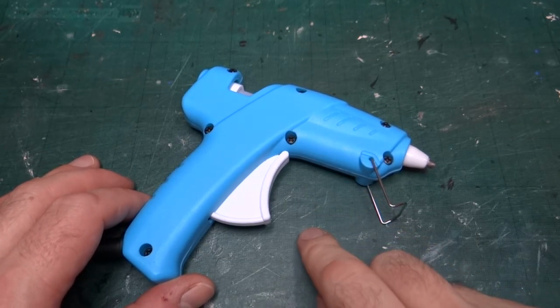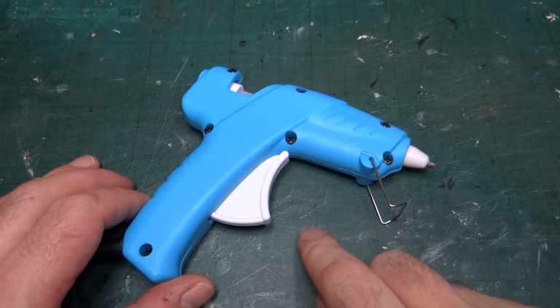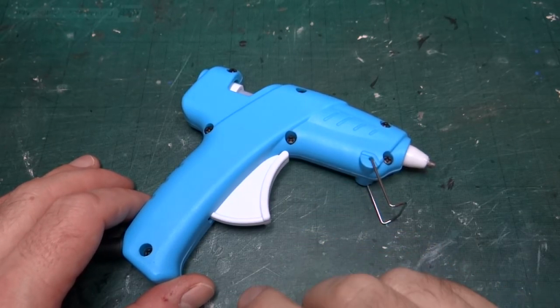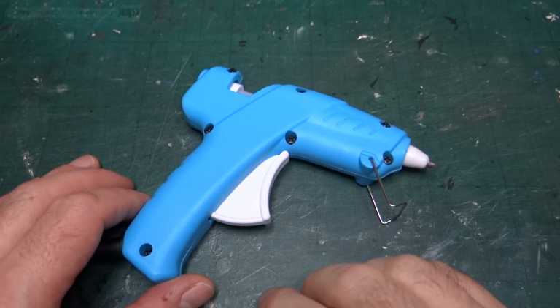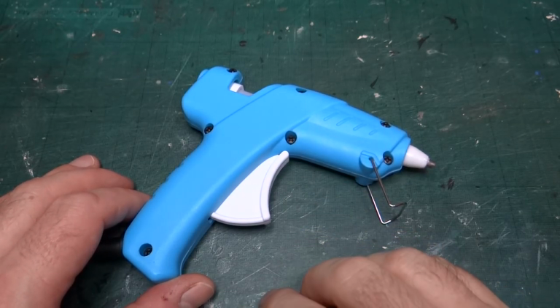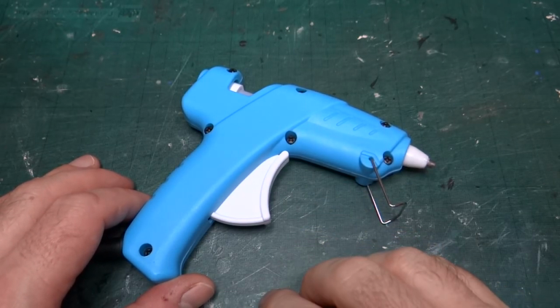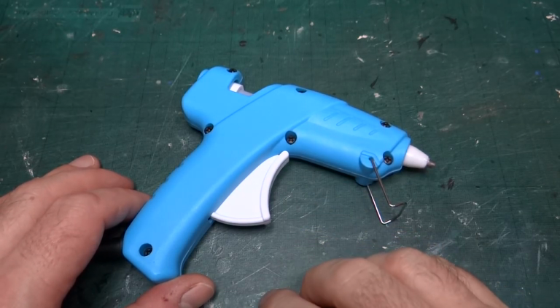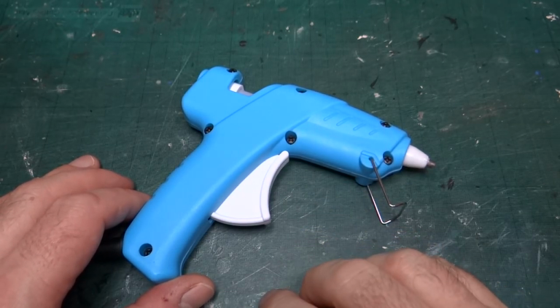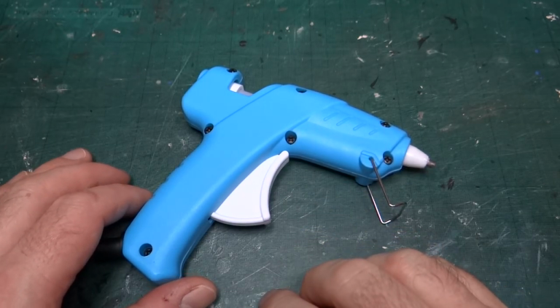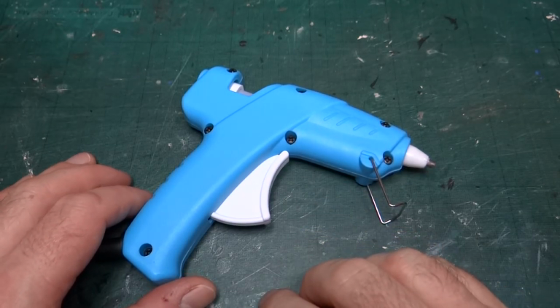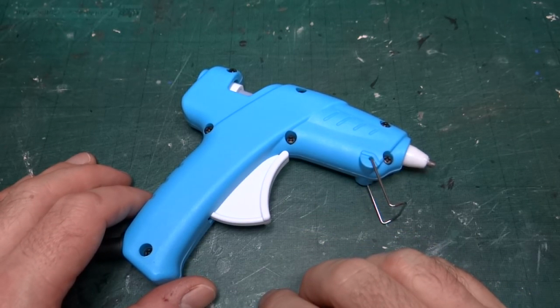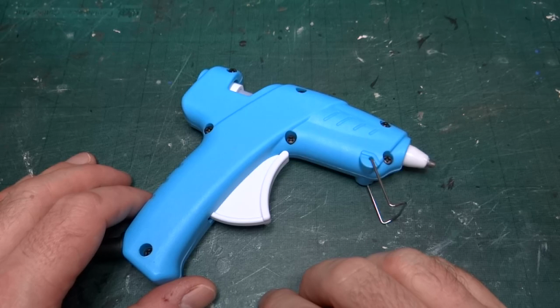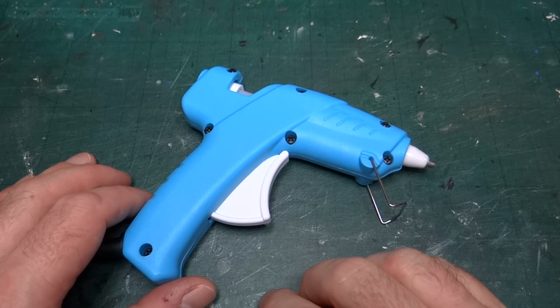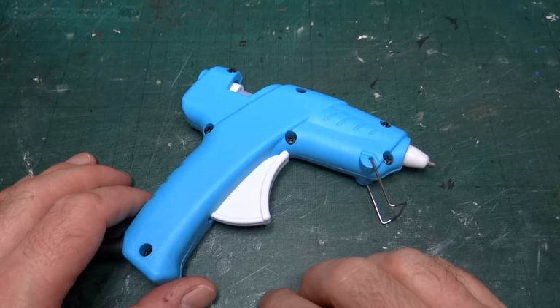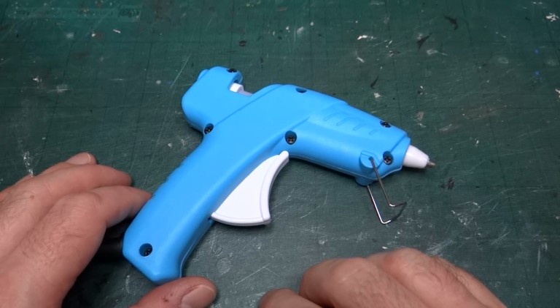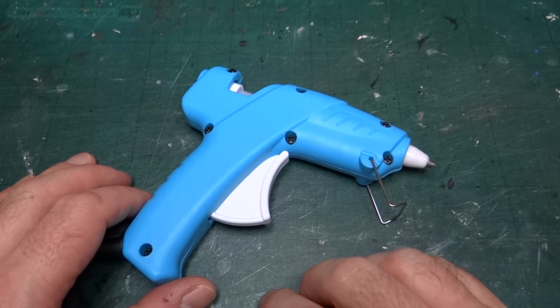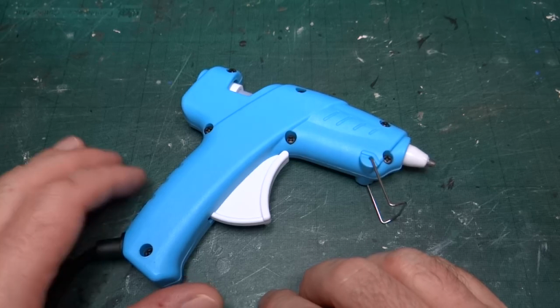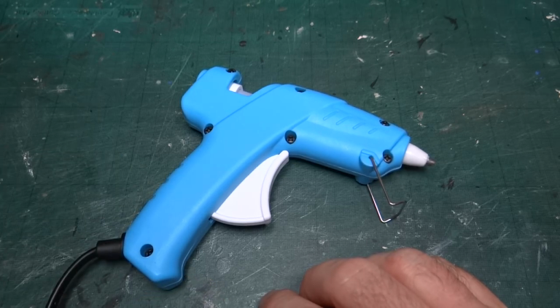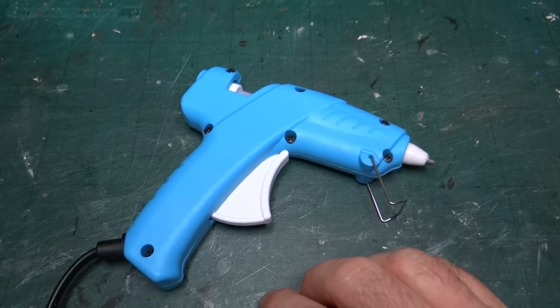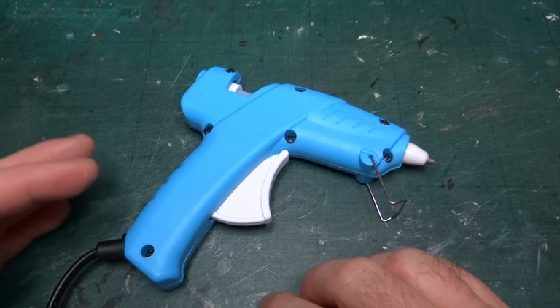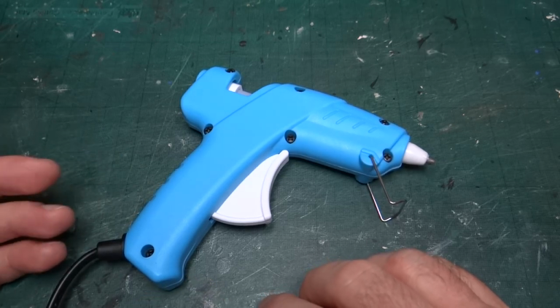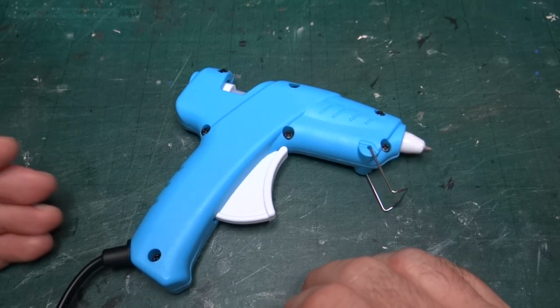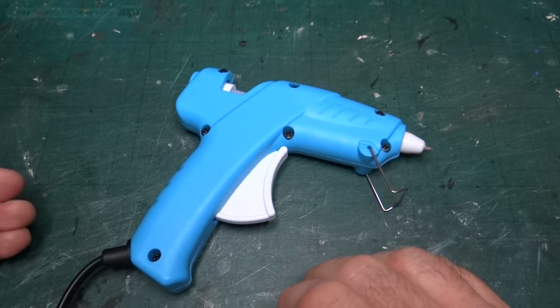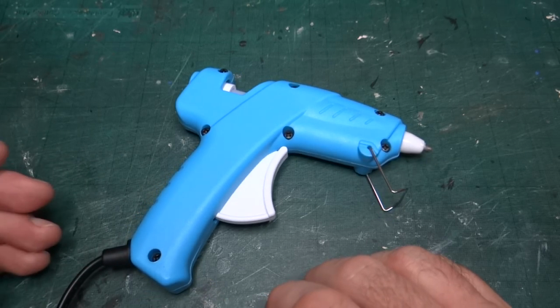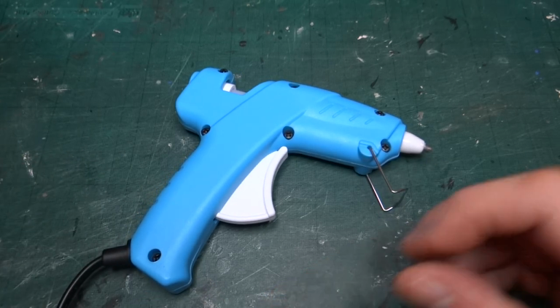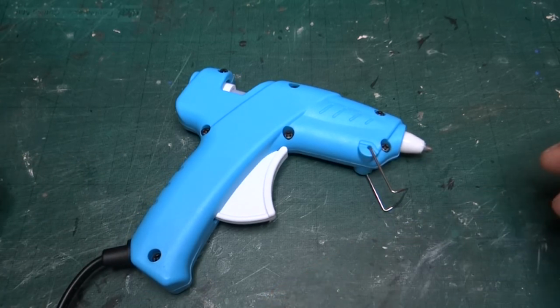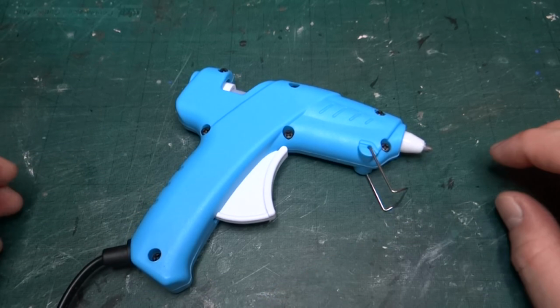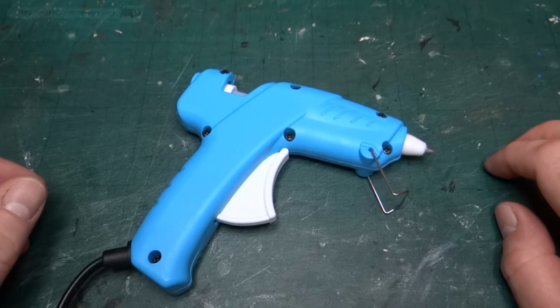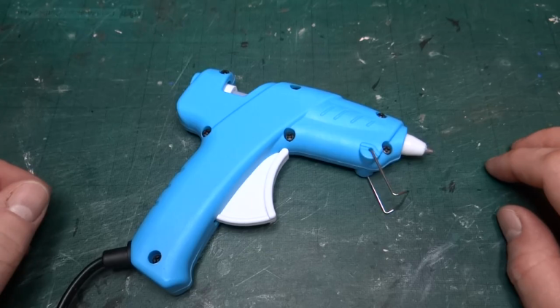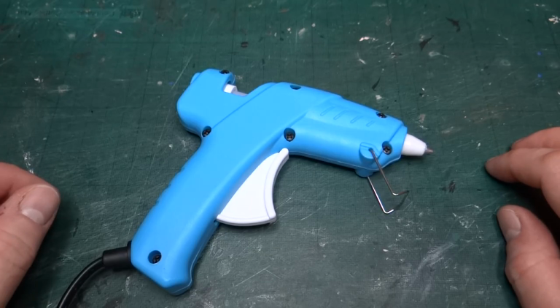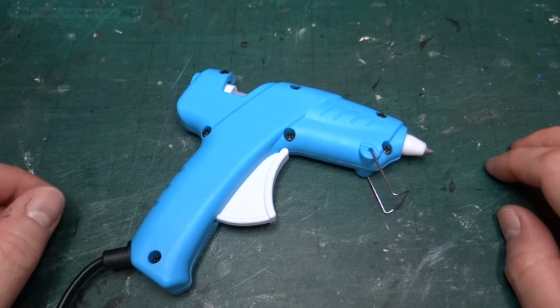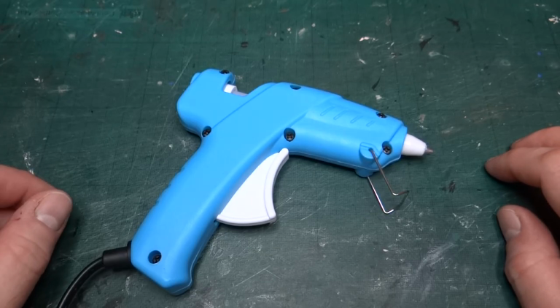Now, I have lots of glues that I use regularly: super glue, wood glue, cheap white glue, print stick, depending on what I'm doing.